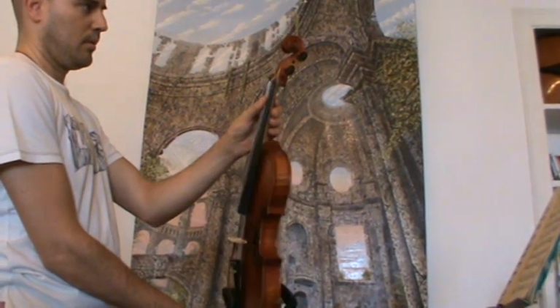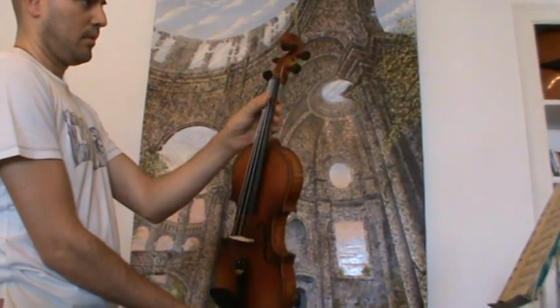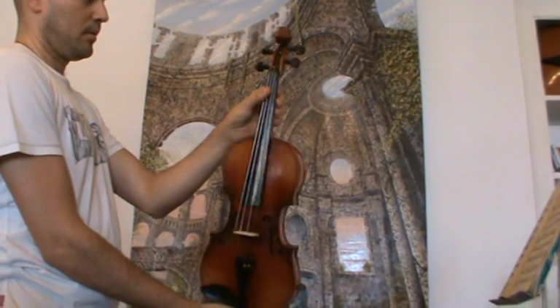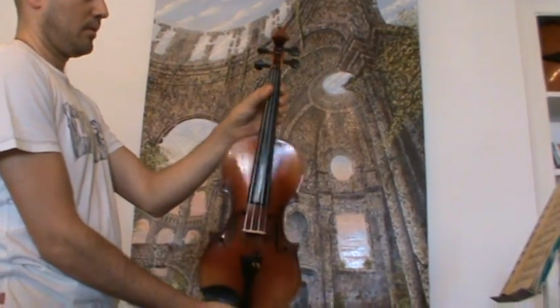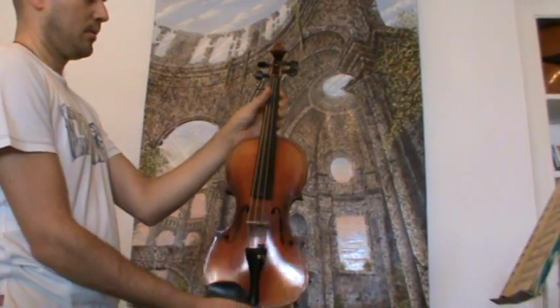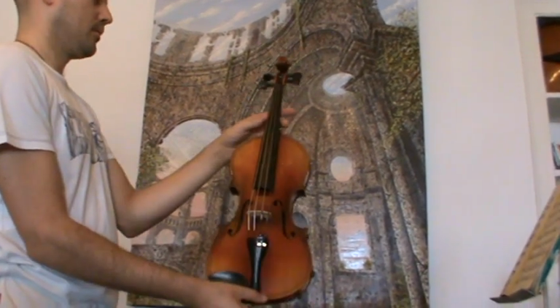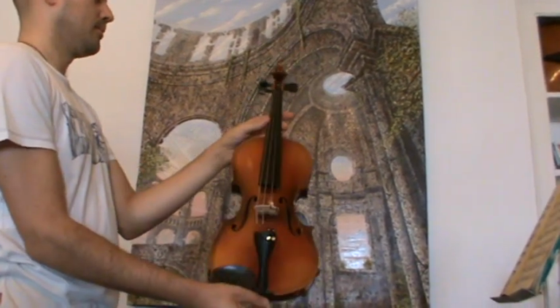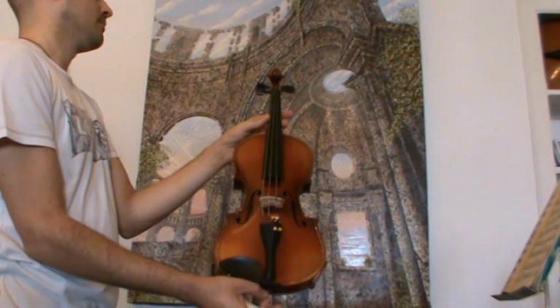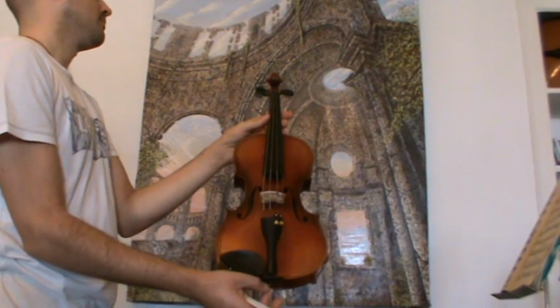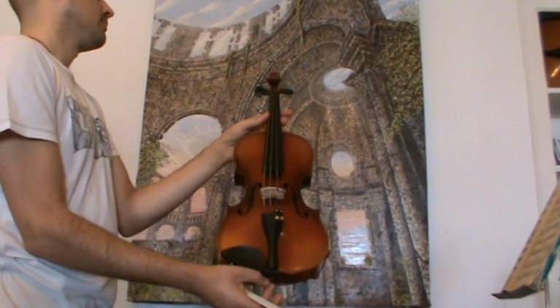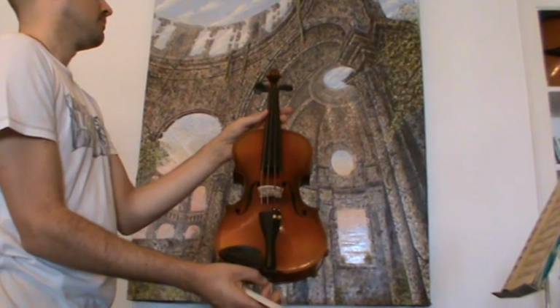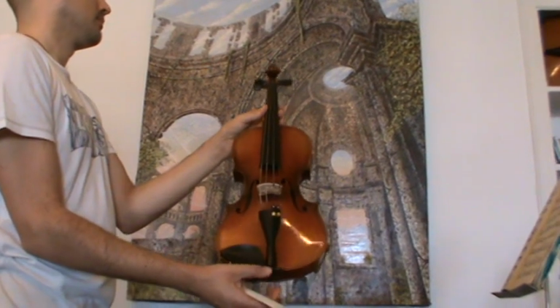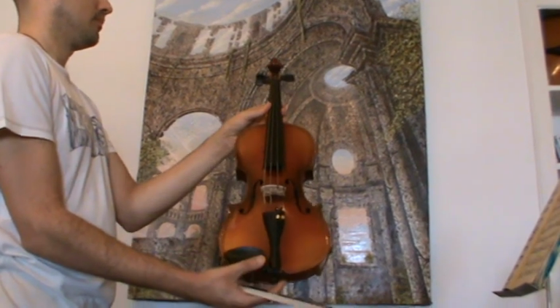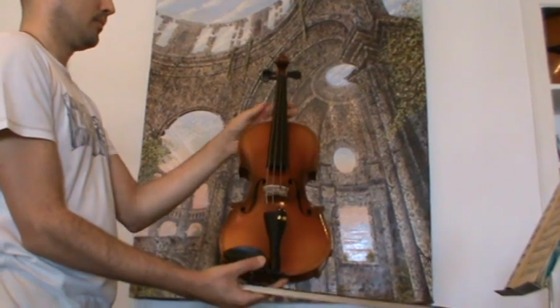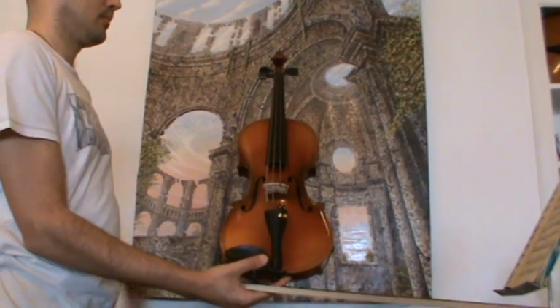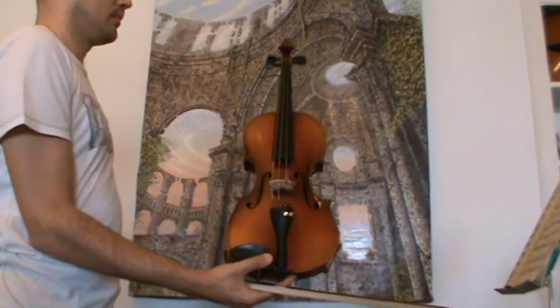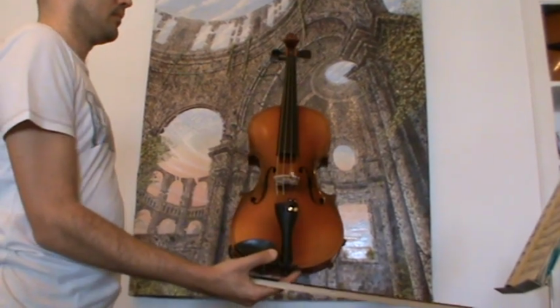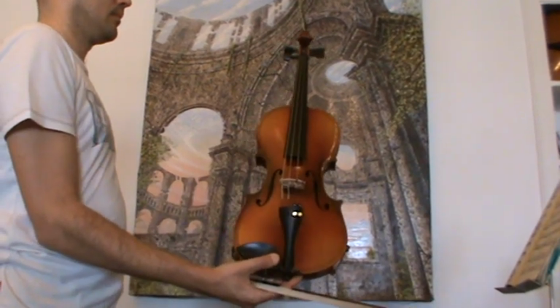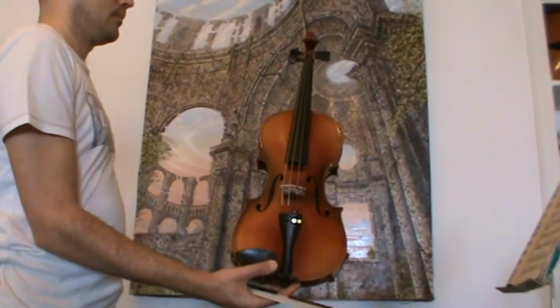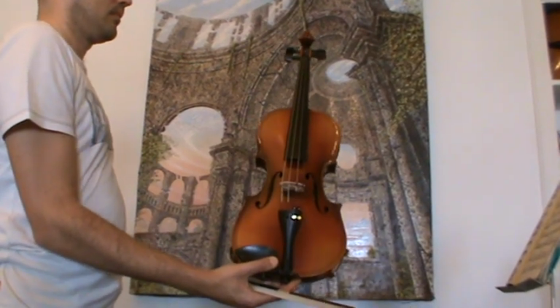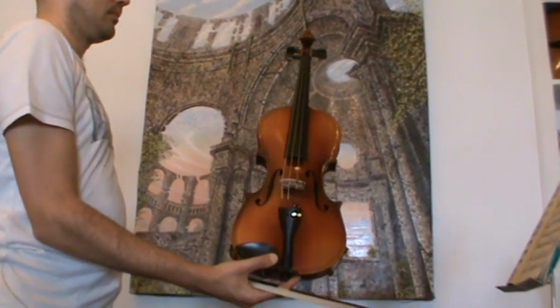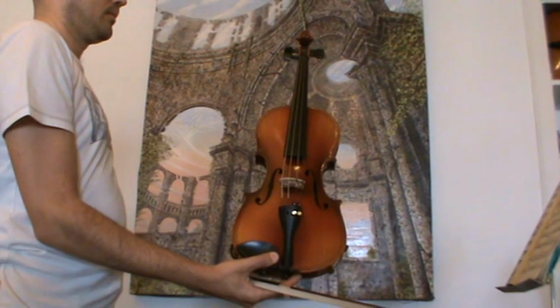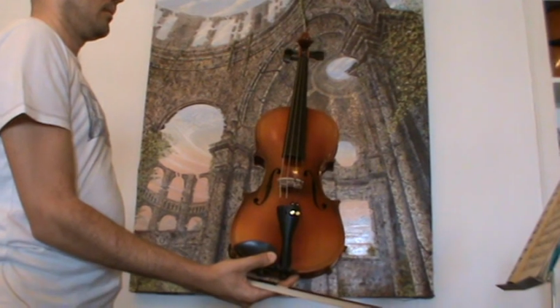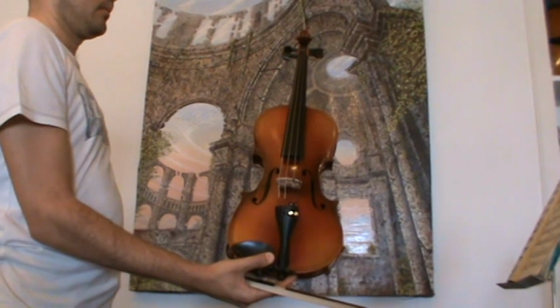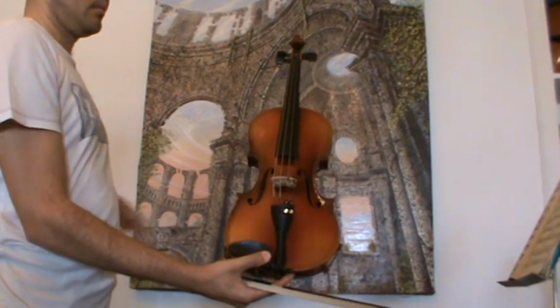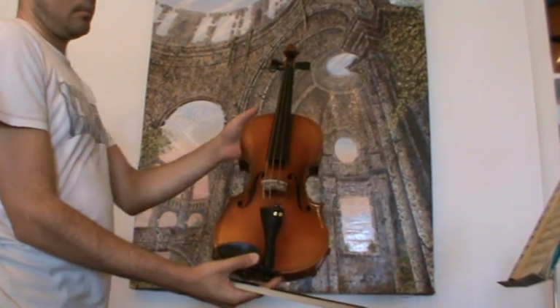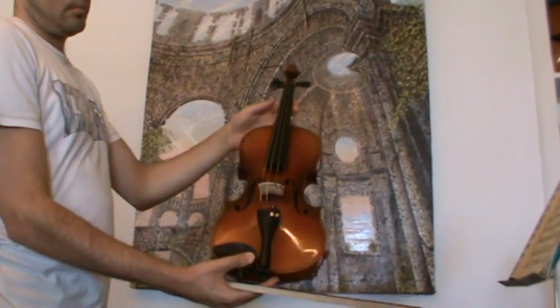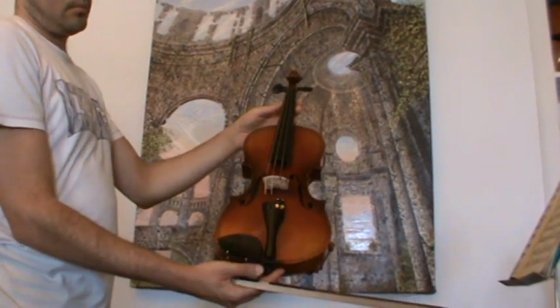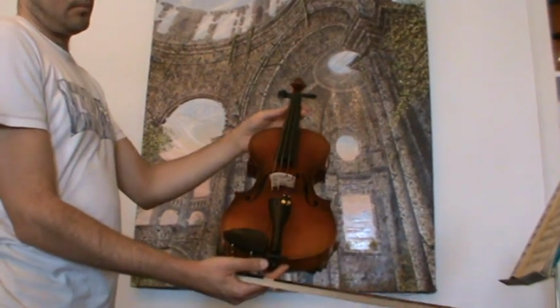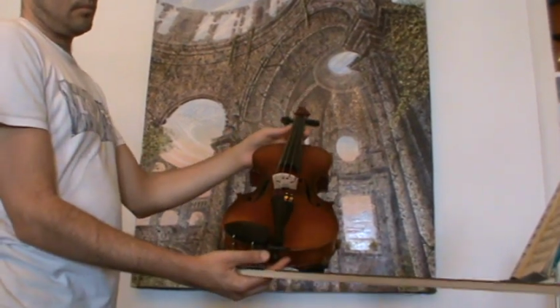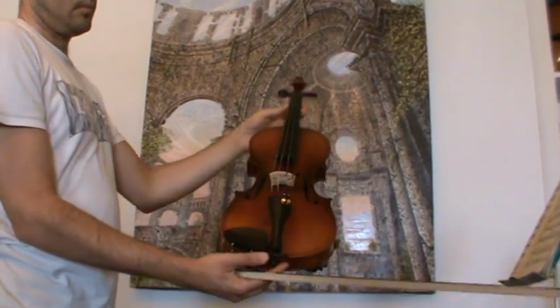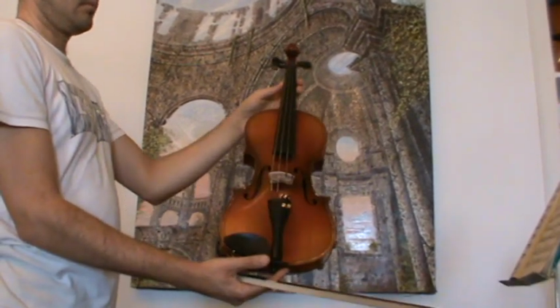In our workshop, the violin receives a new set-up with new ebony pegs, an older ebony chin rest, new ebony tailpiece, as well as a new bridge and new strings.